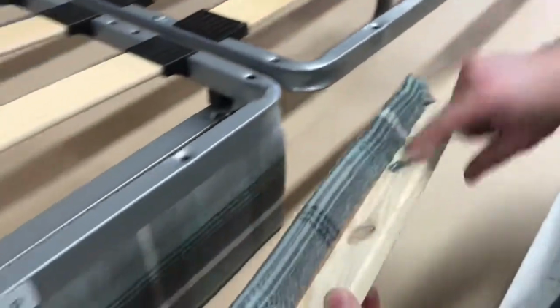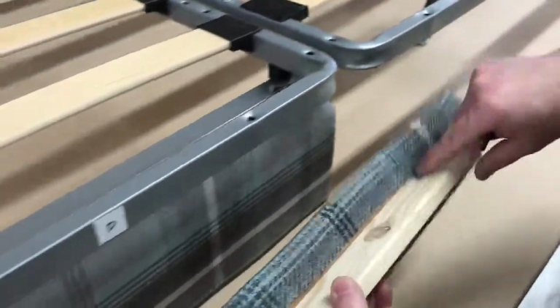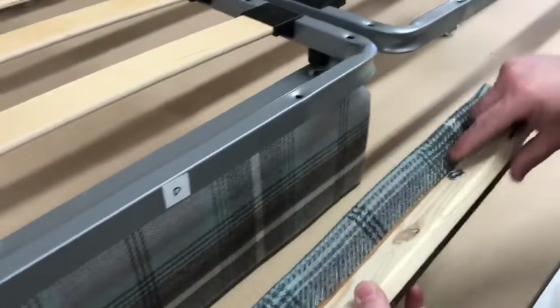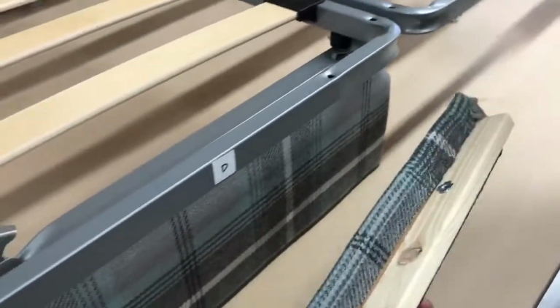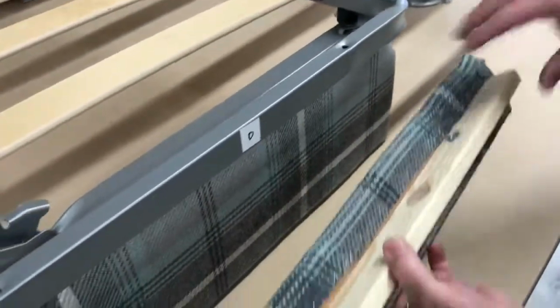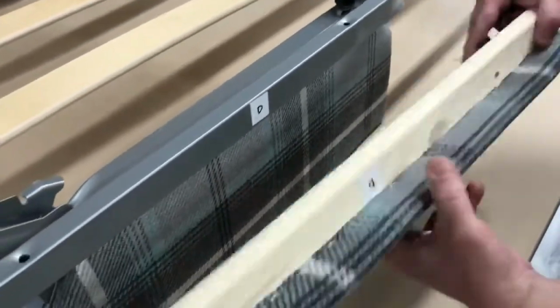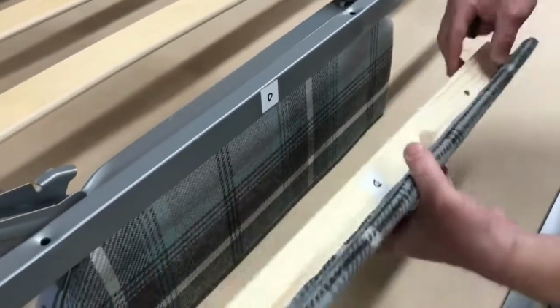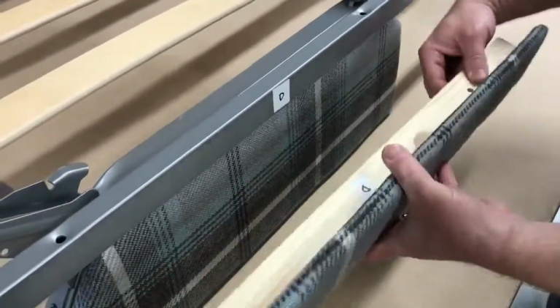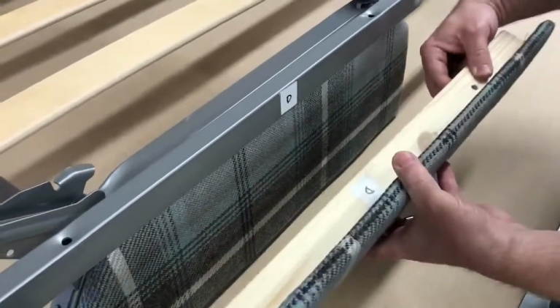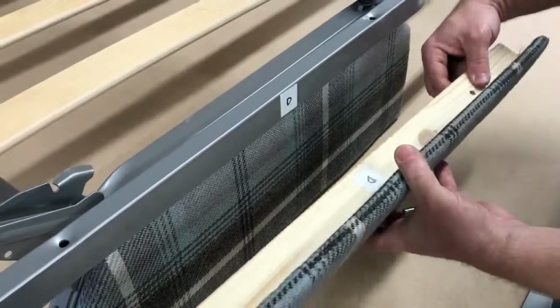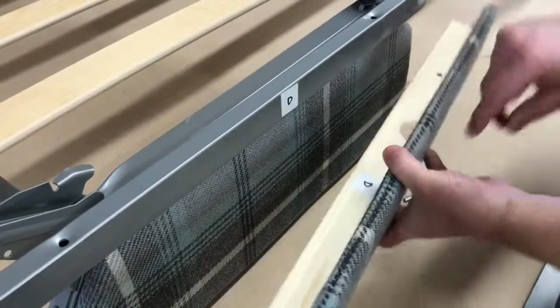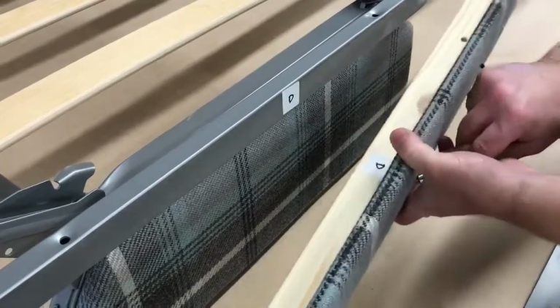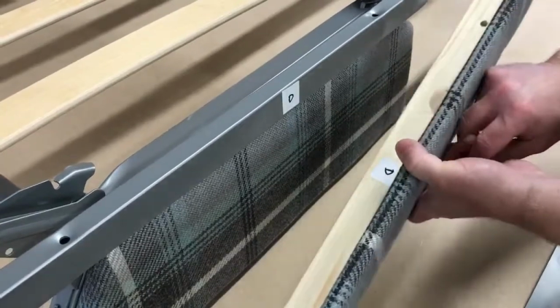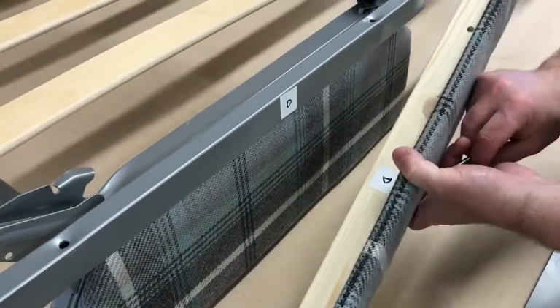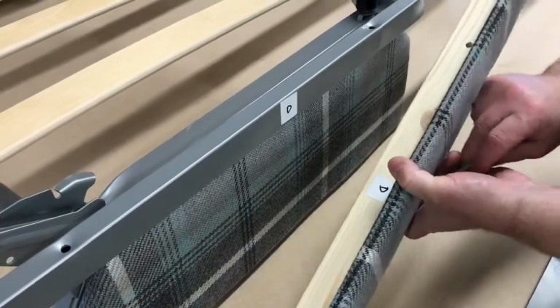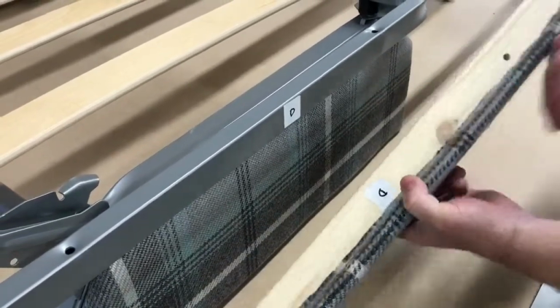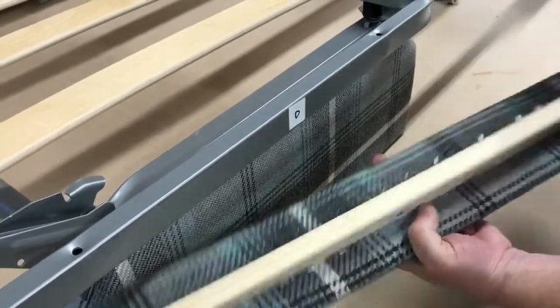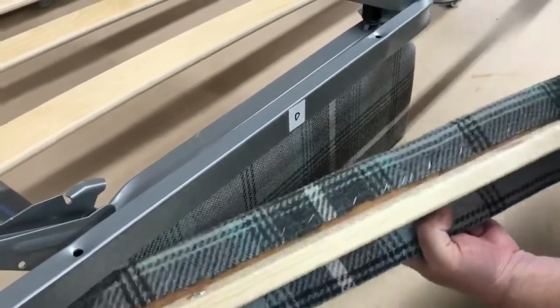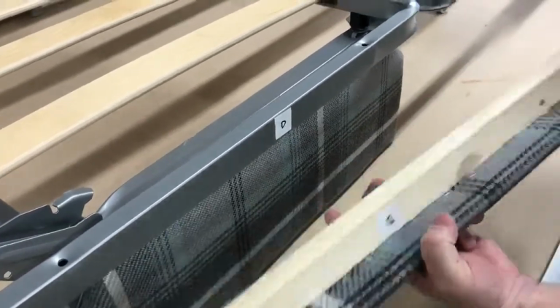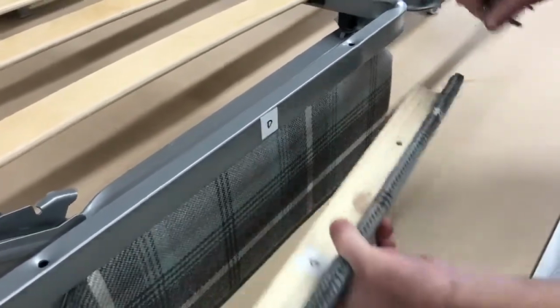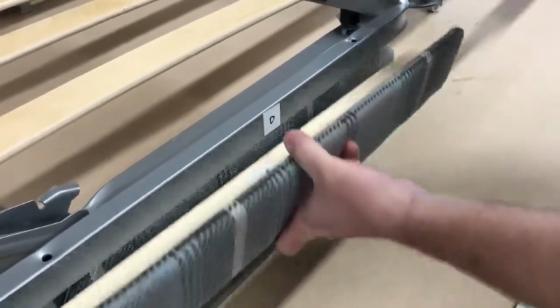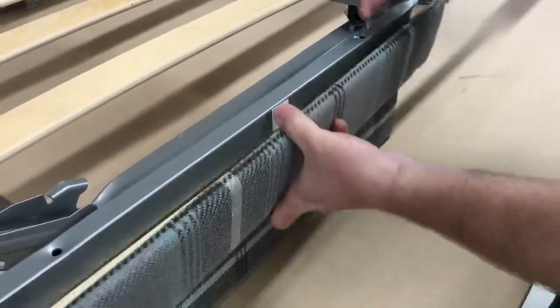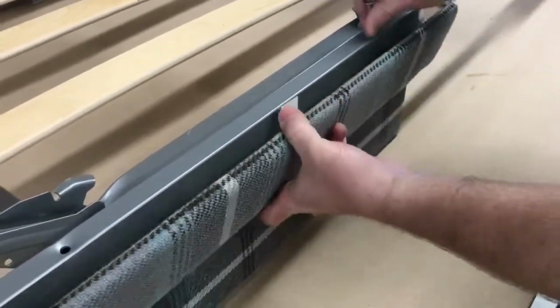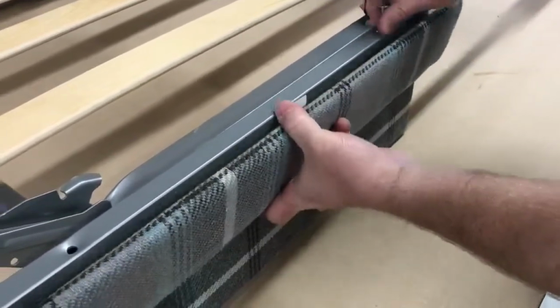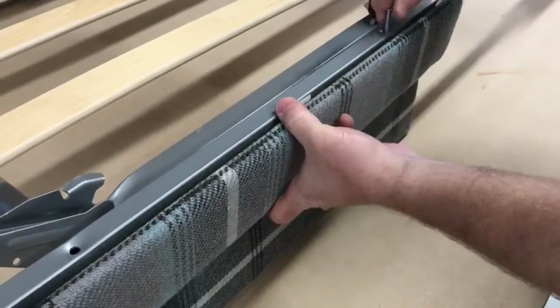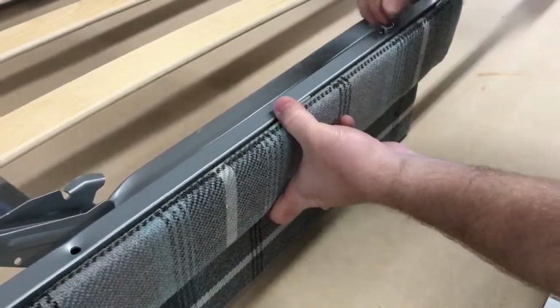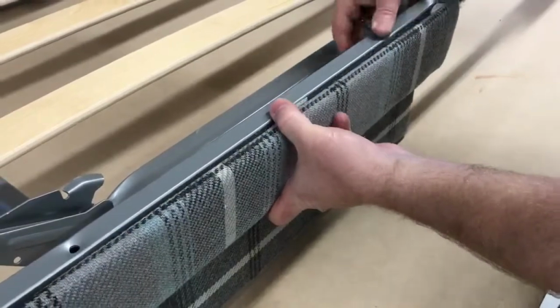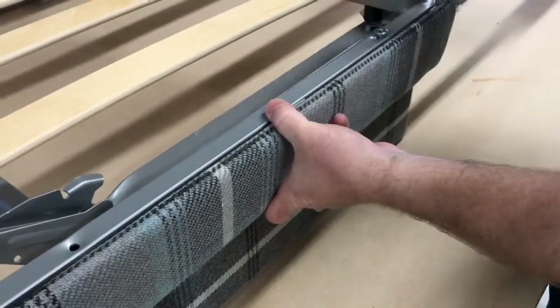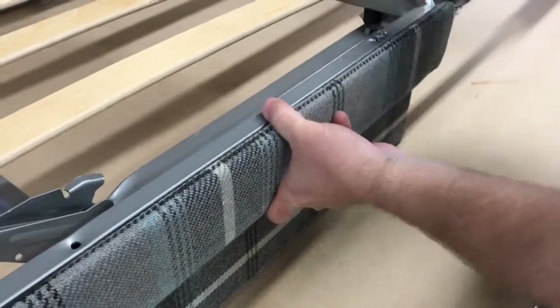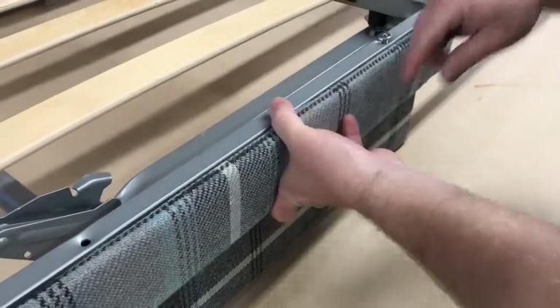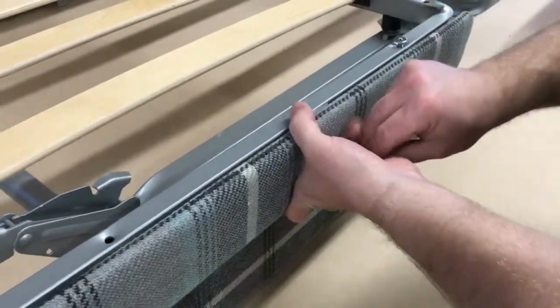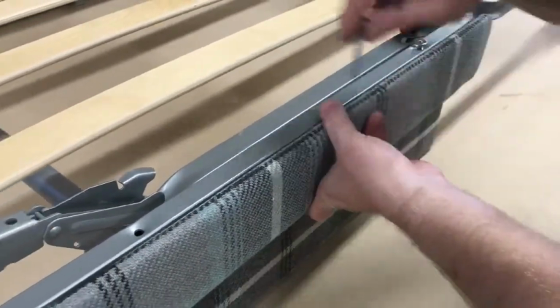Just be sure that the insert goes to the floor. Feed through the frame into the wood.